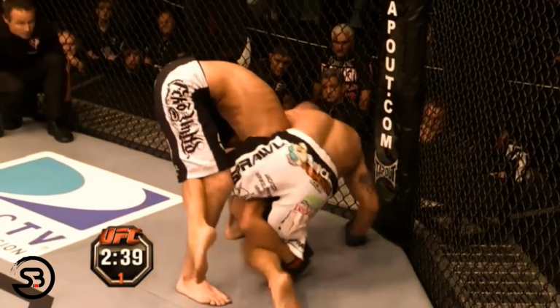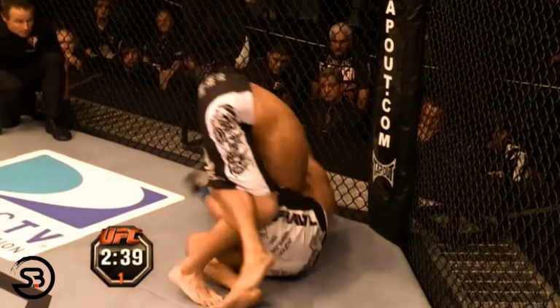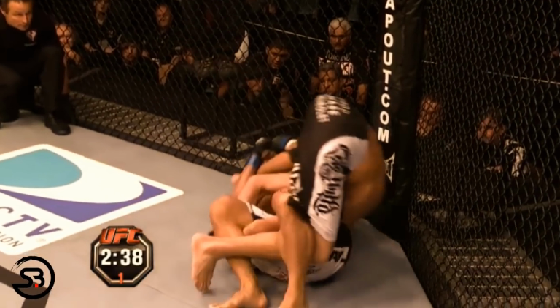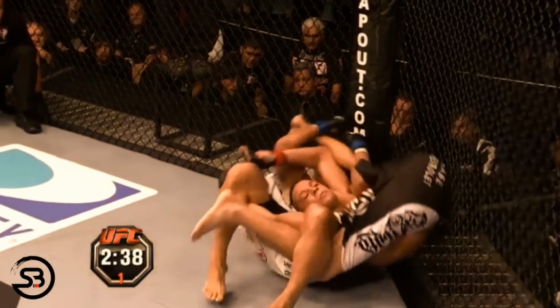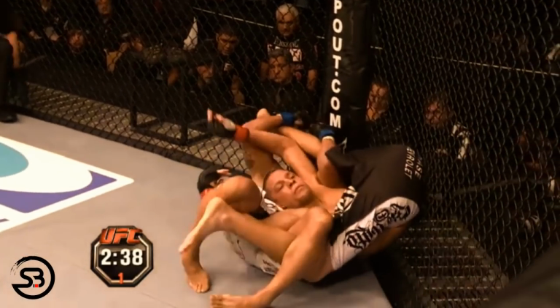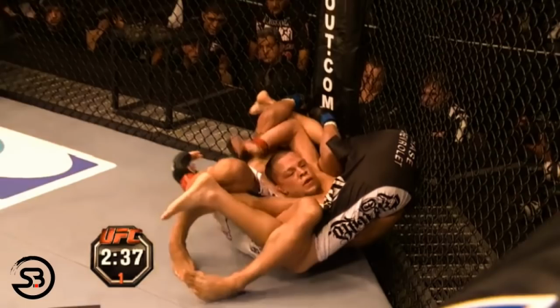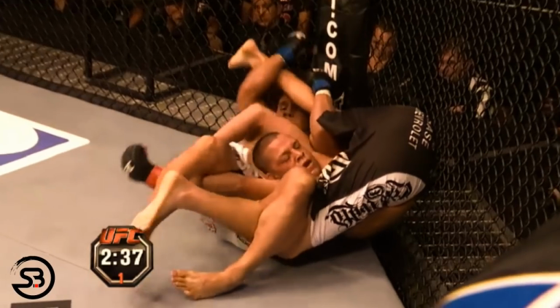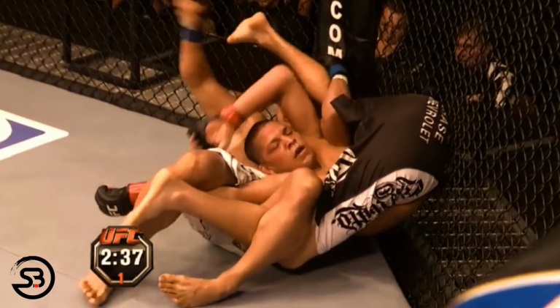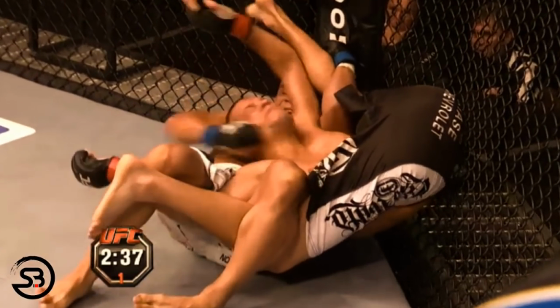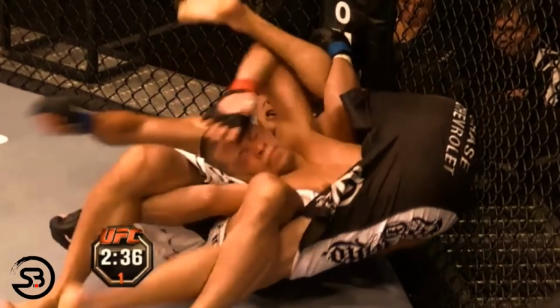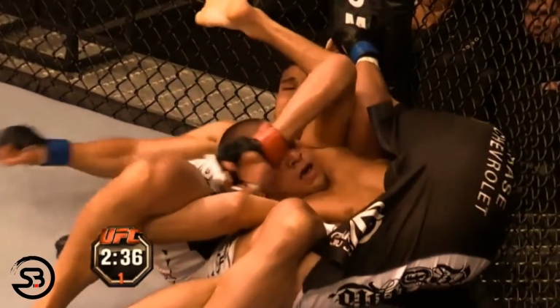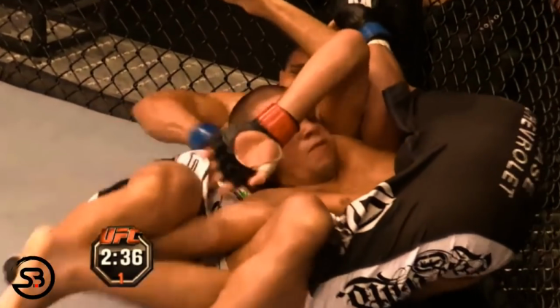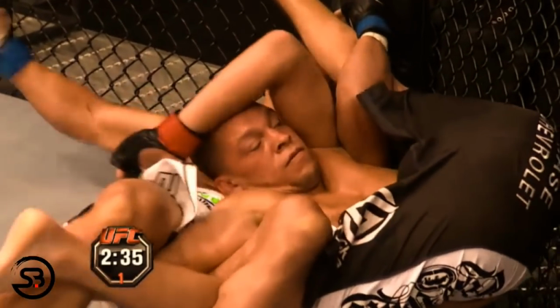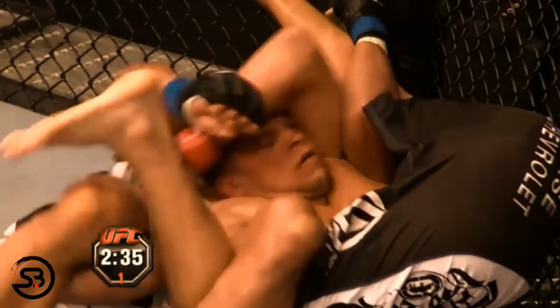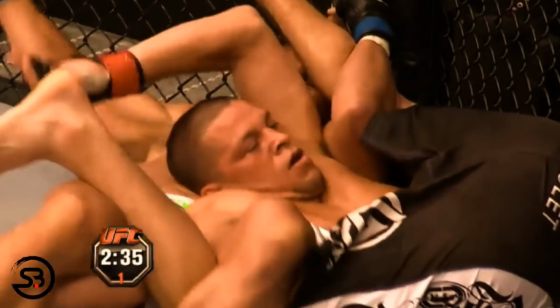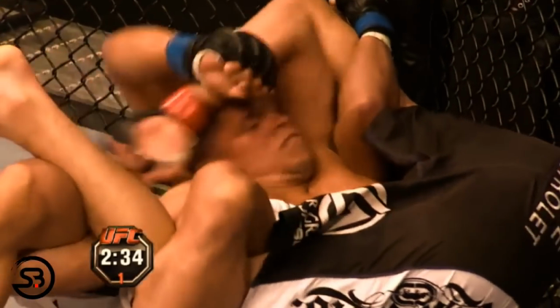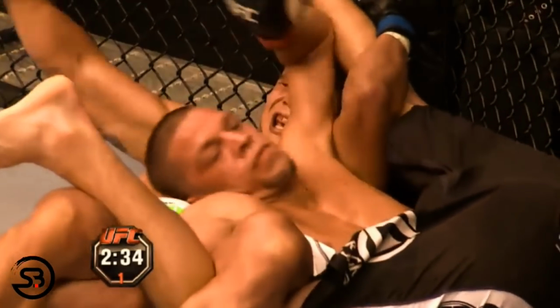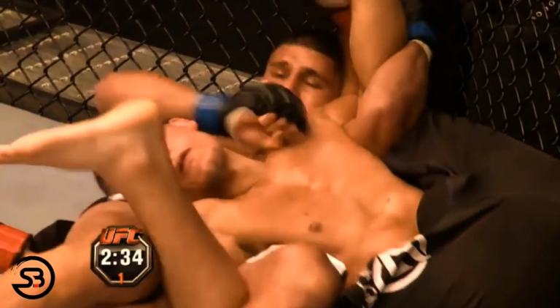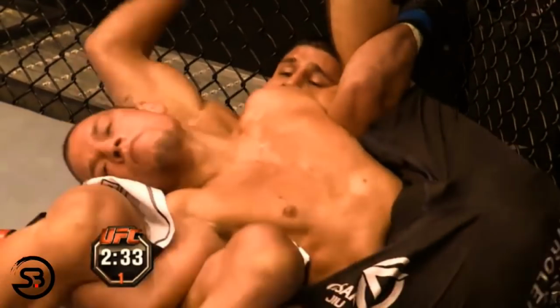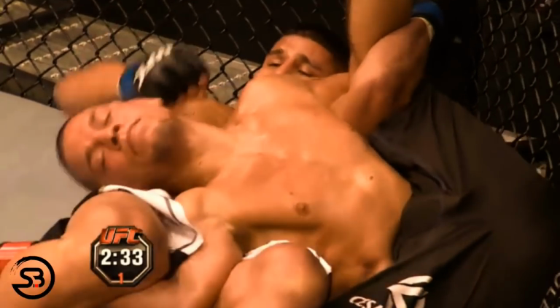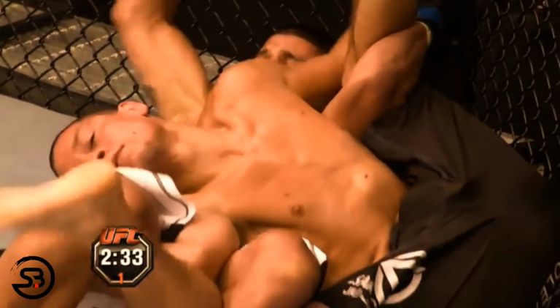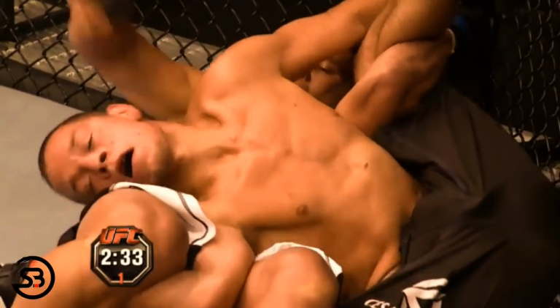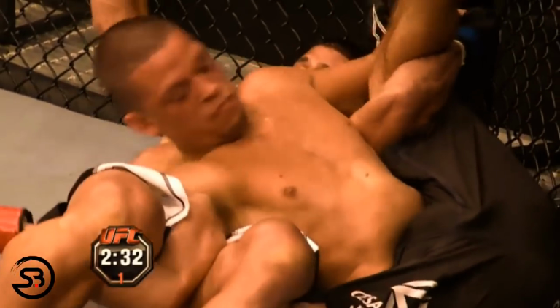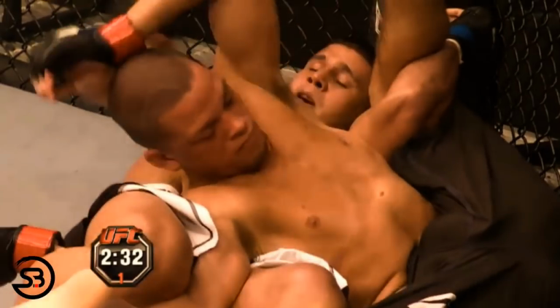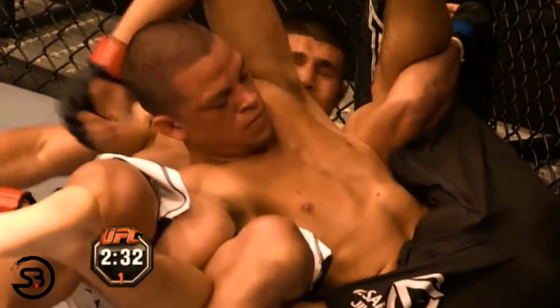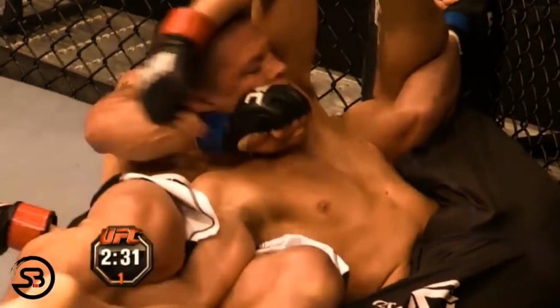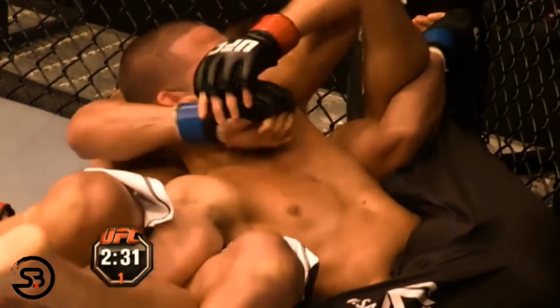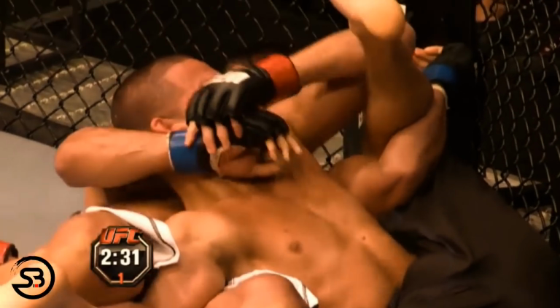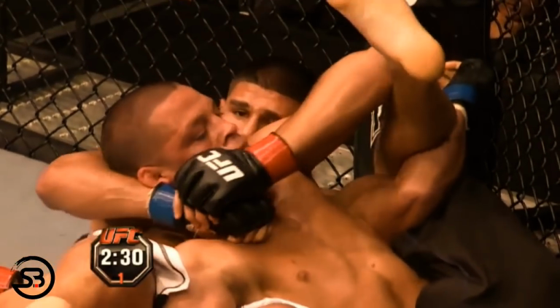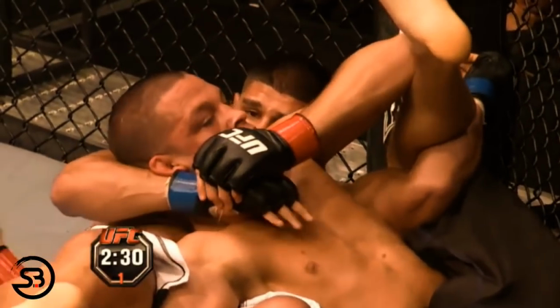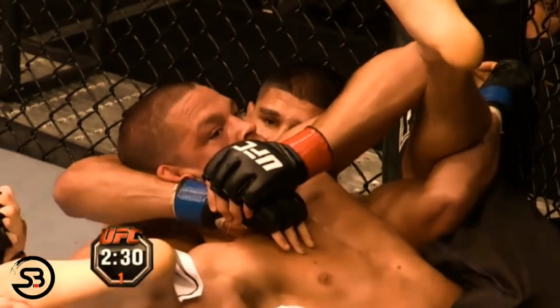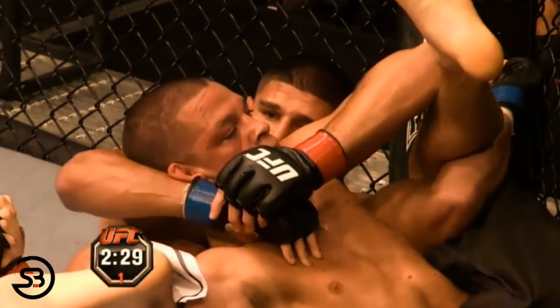Nate Diaz was attacking Joe Stevenson against the fence. Joe rolls into the splaydle and lands many unobstructed strikes to Nate Diaz's face.